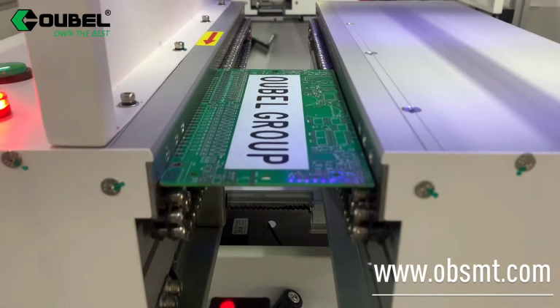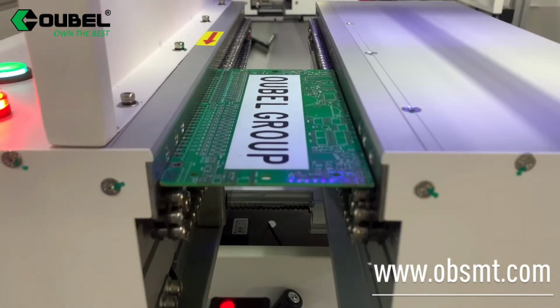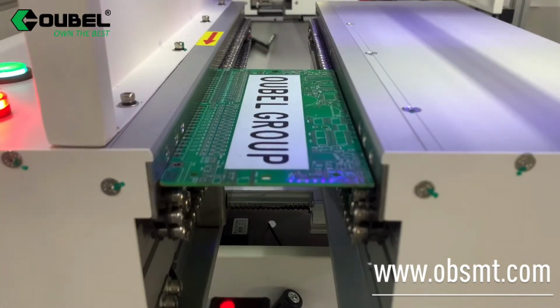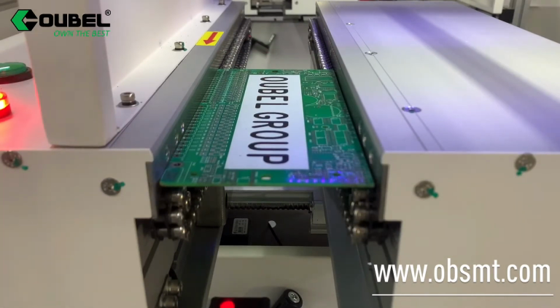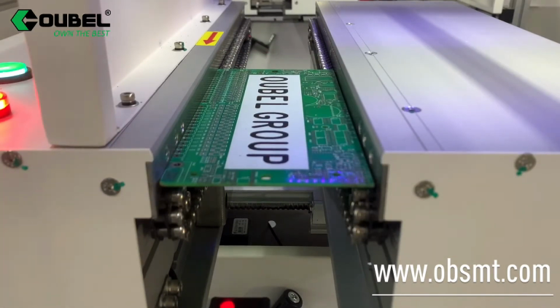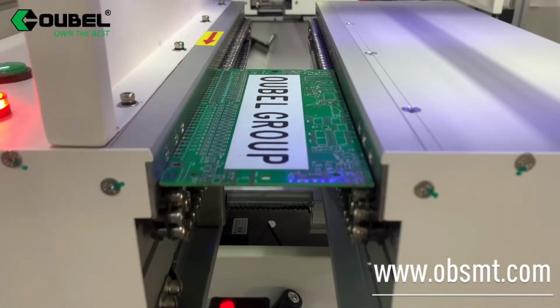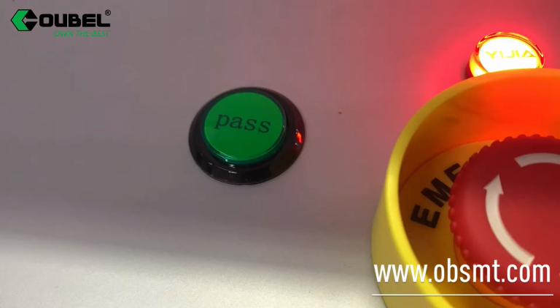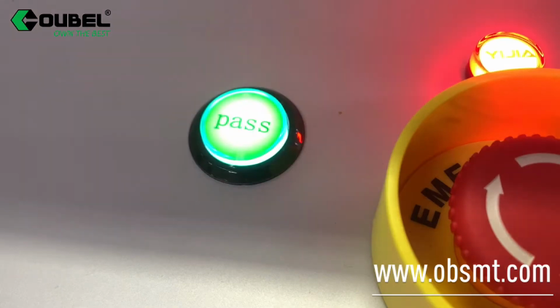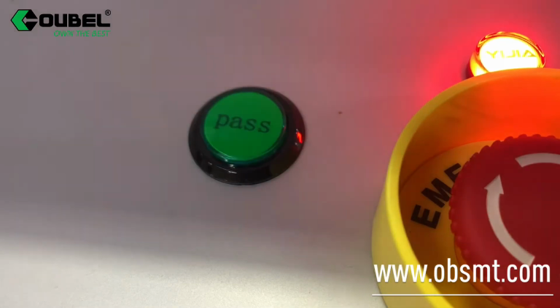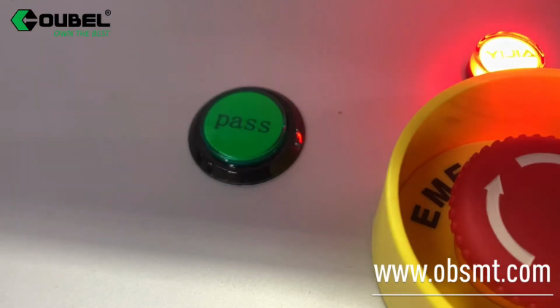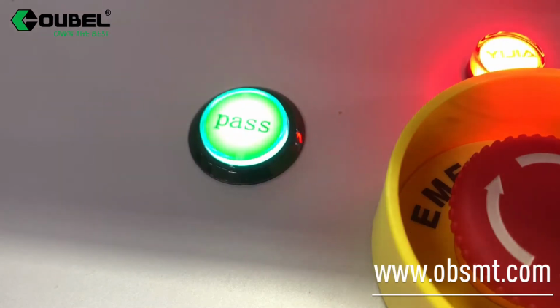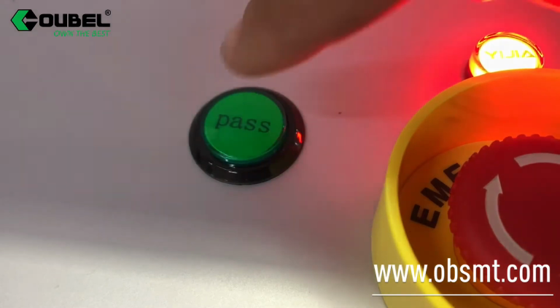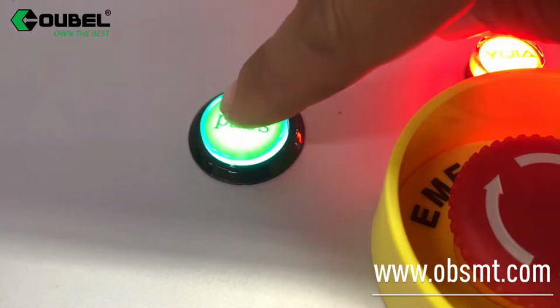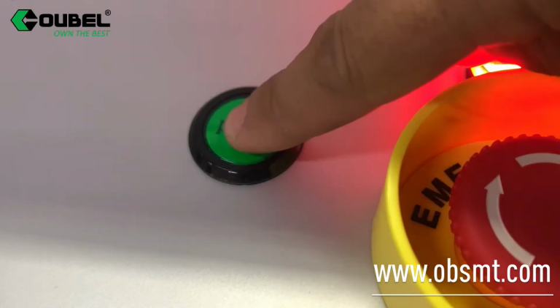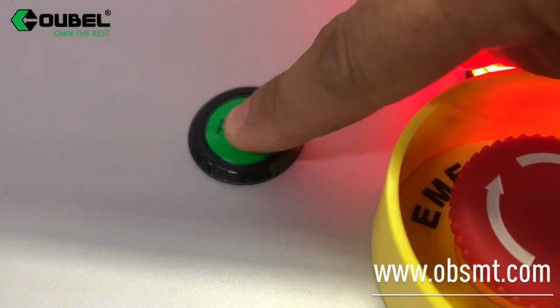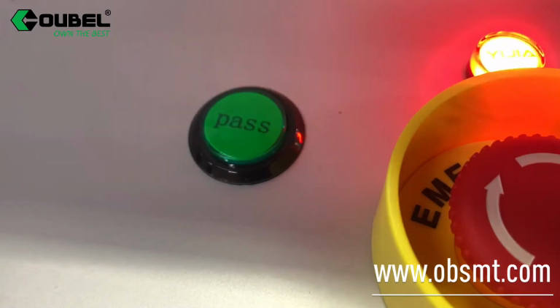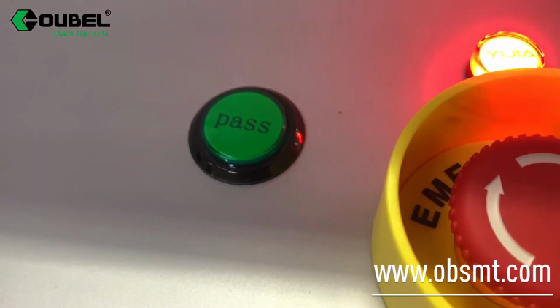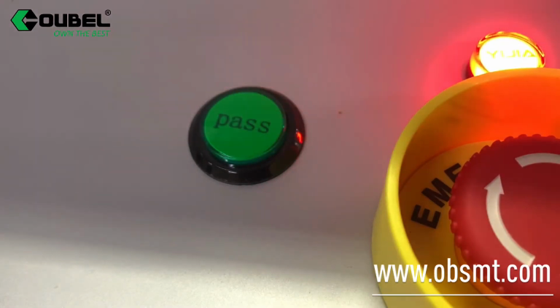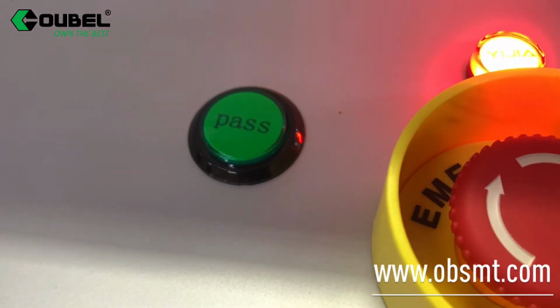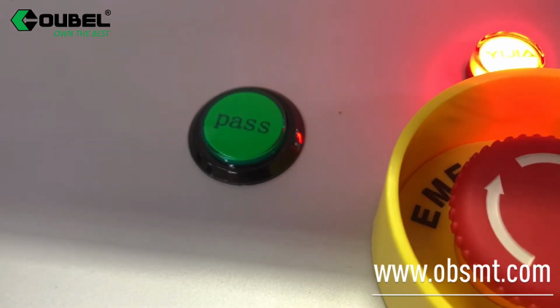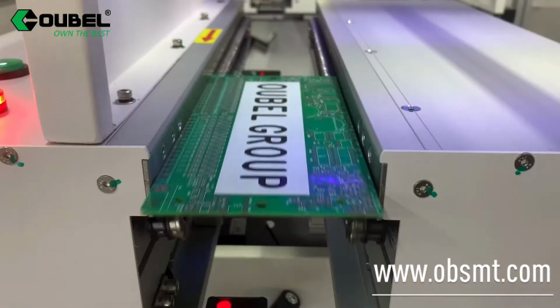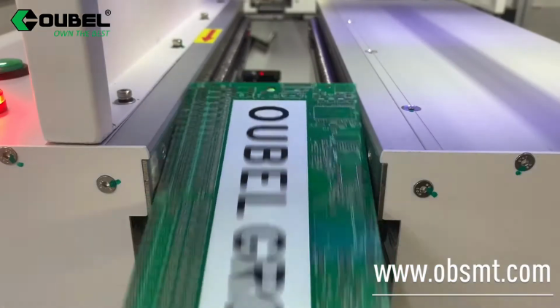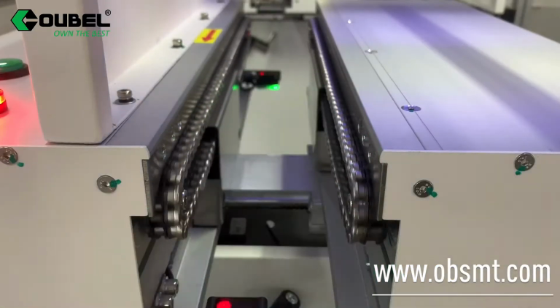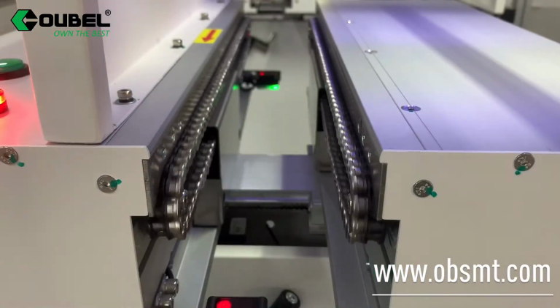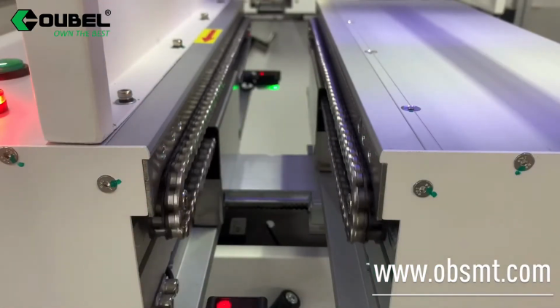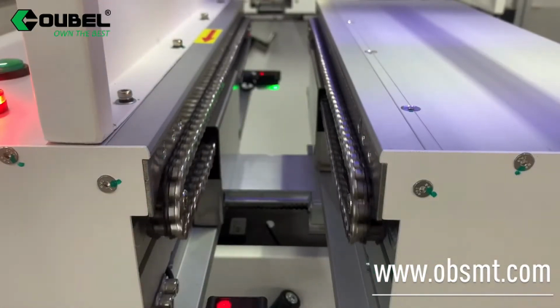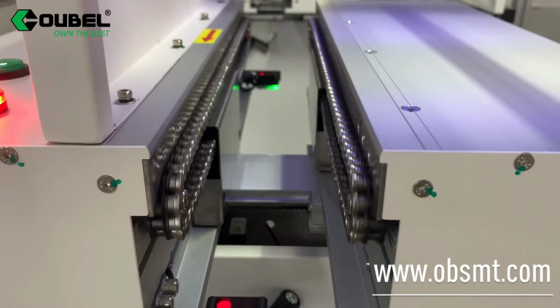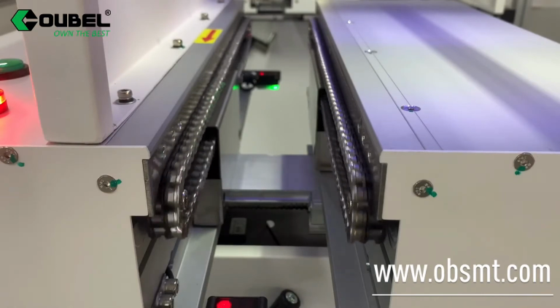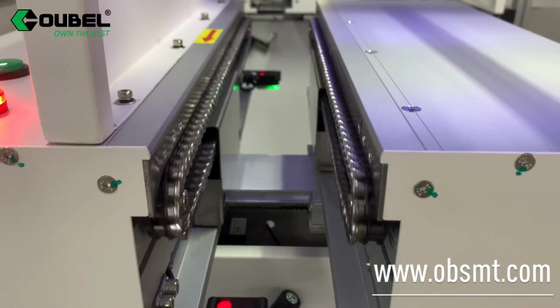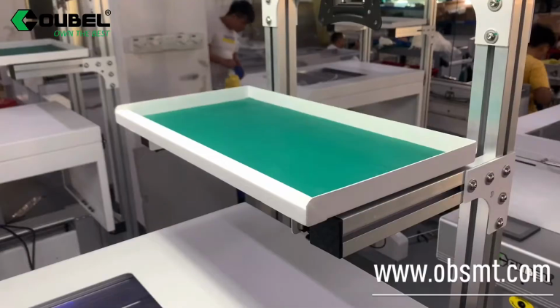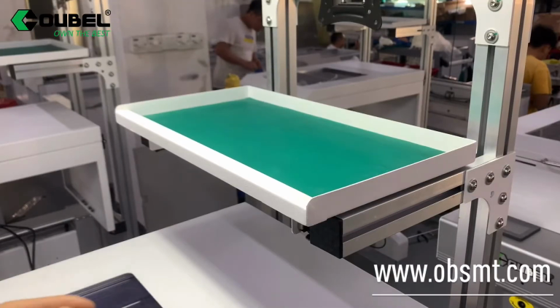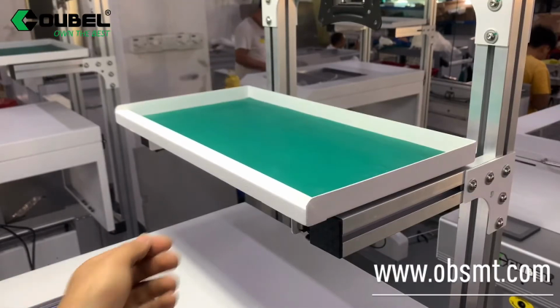This is the inspection function. When the PCB reaches the end, it stops. After pressing pause, the PCB moves out. It is used for the conformal coating process.